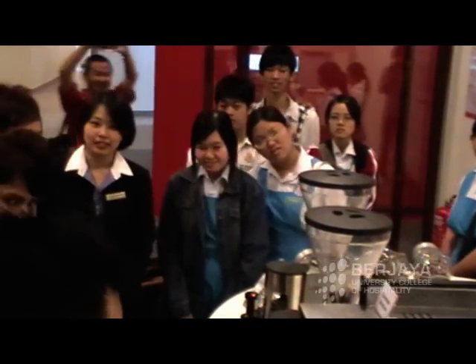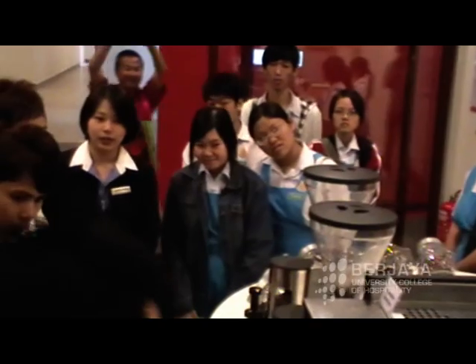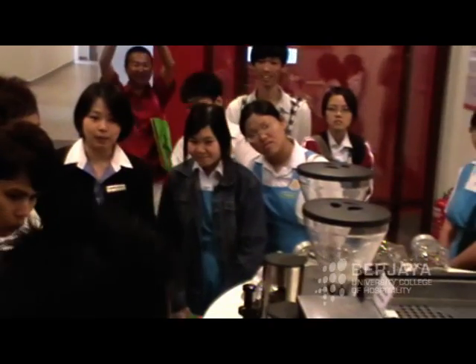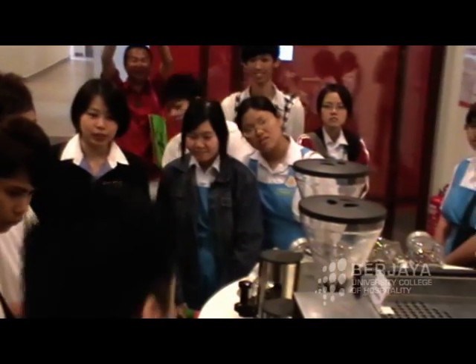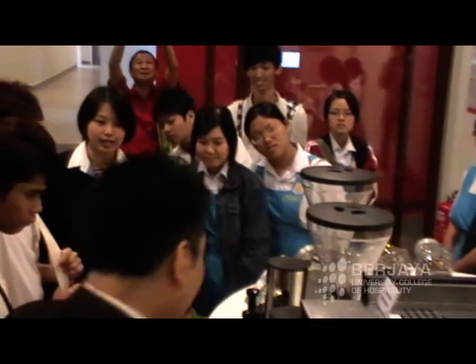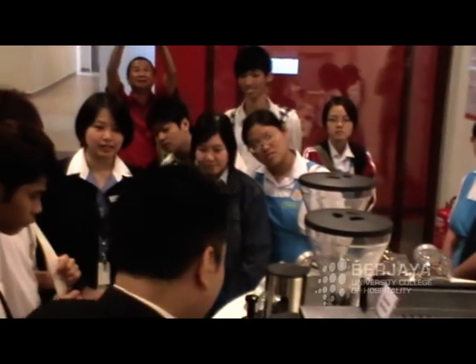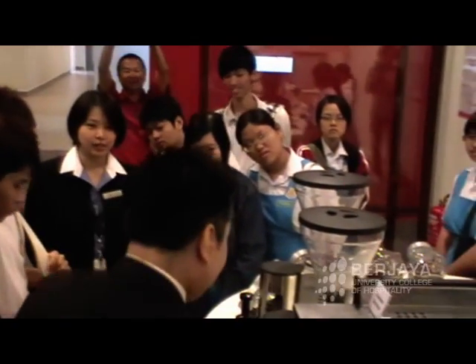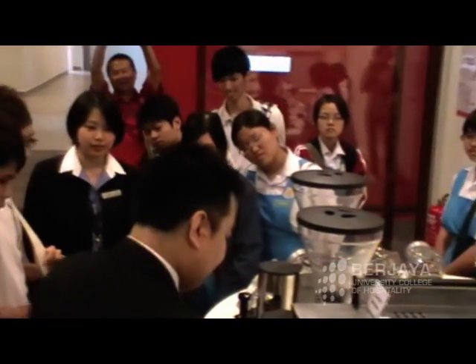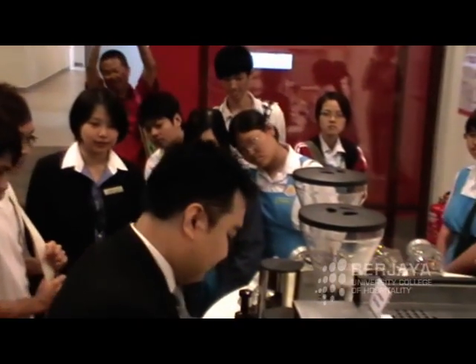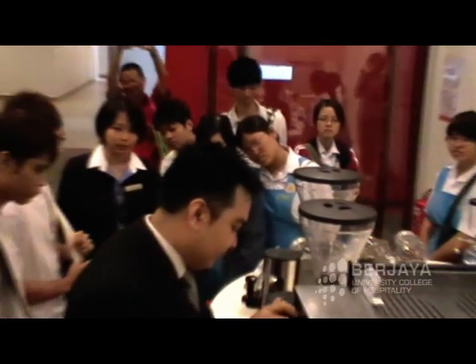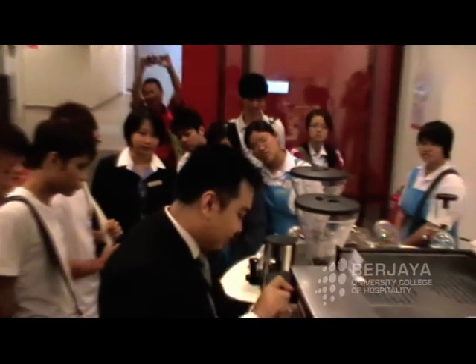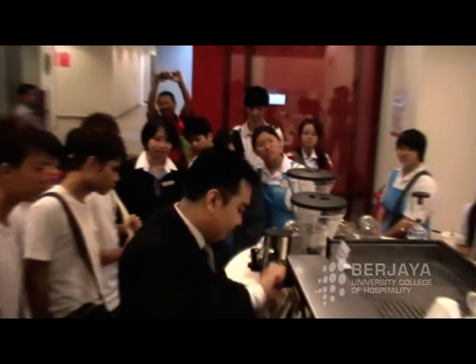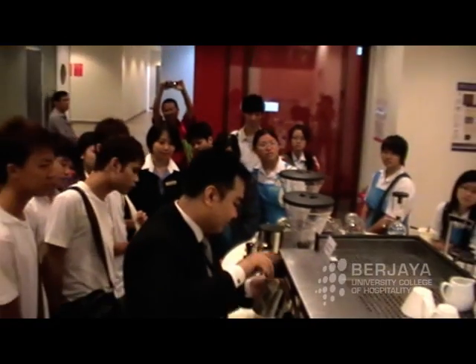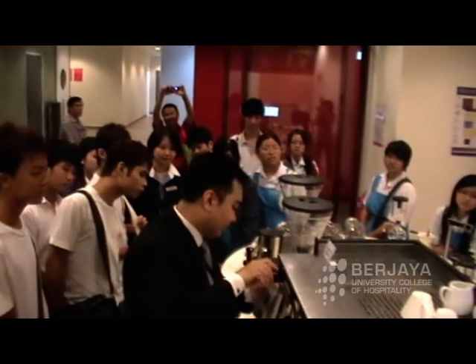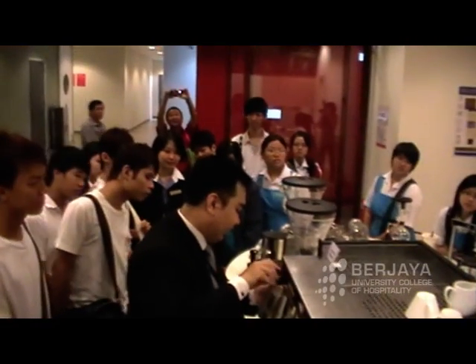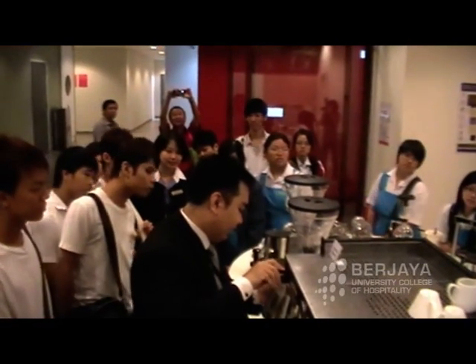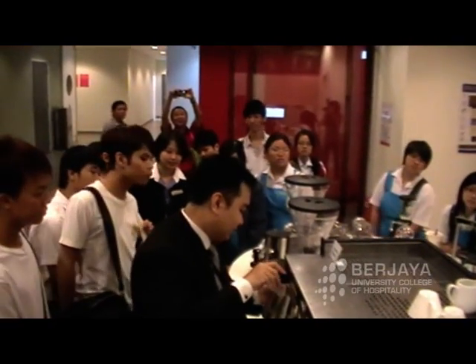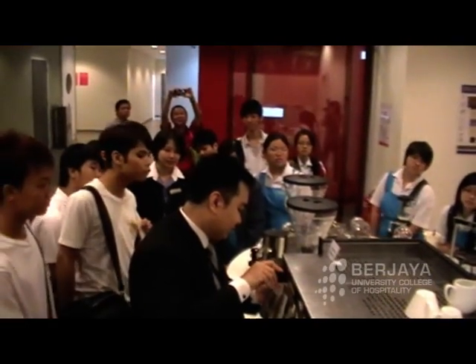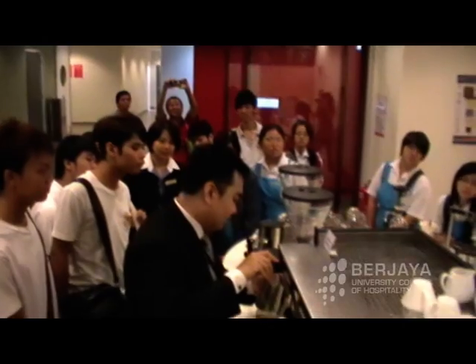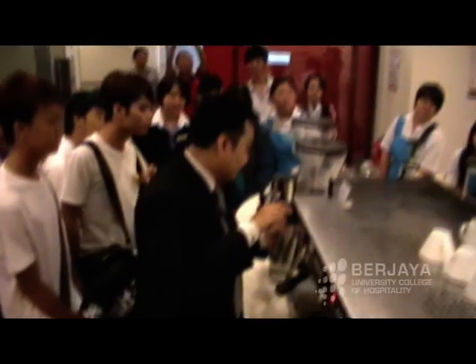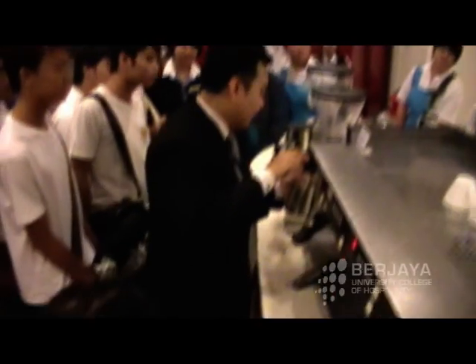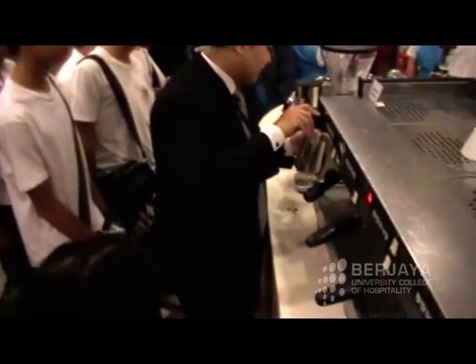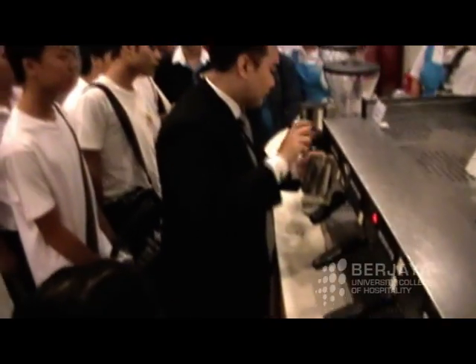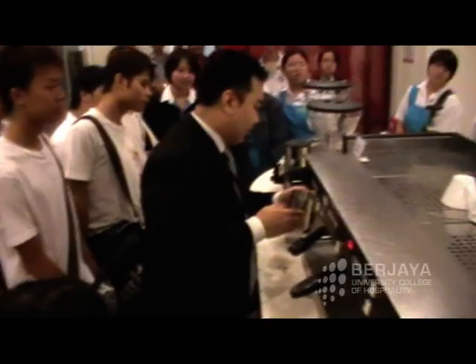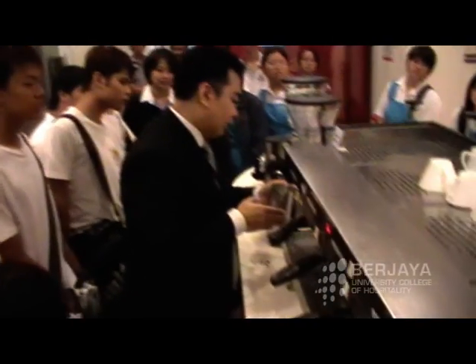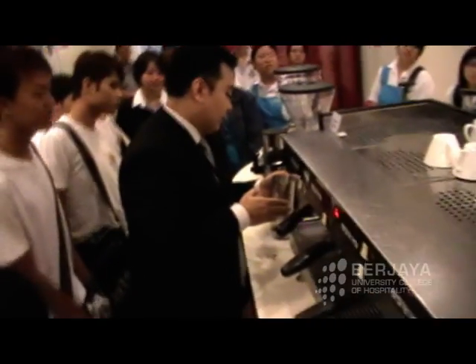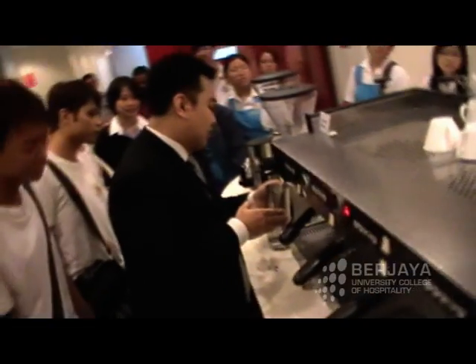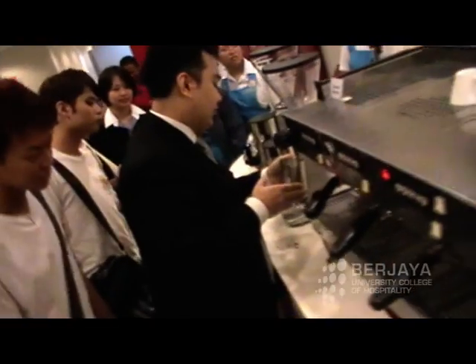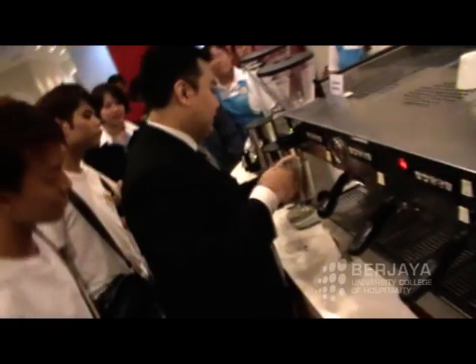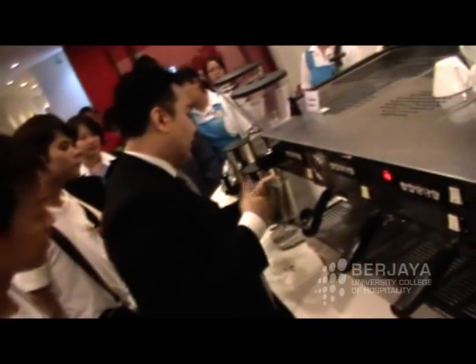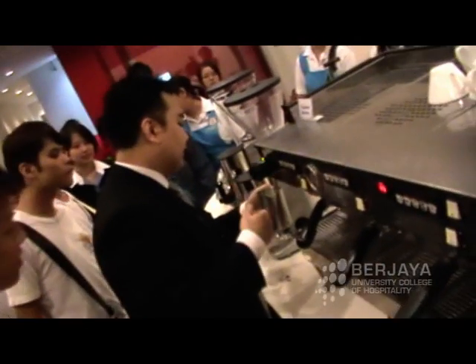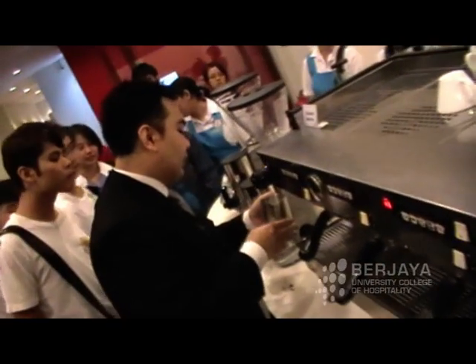What is cappuccino art? That is a good example. The base is espresso, right? So you can see — it is now hot in the milk.